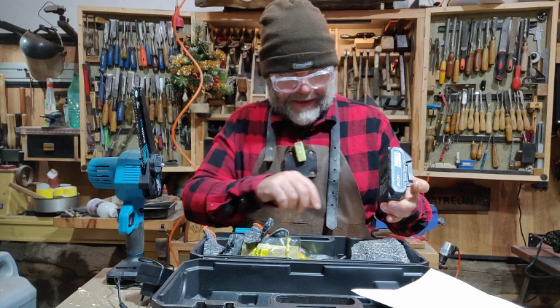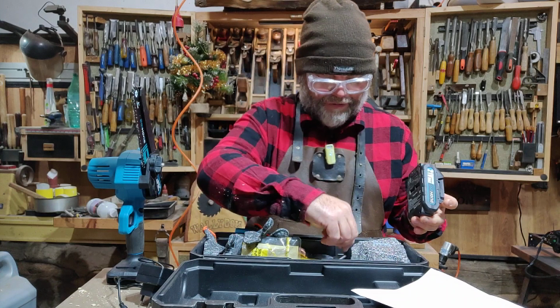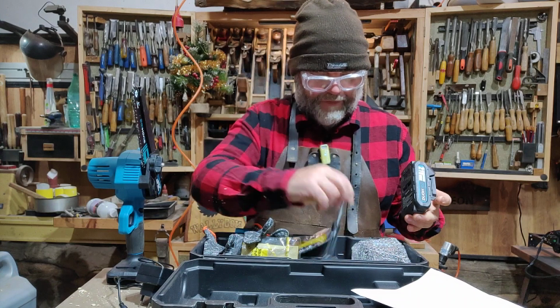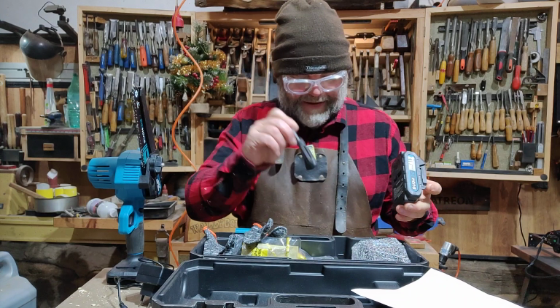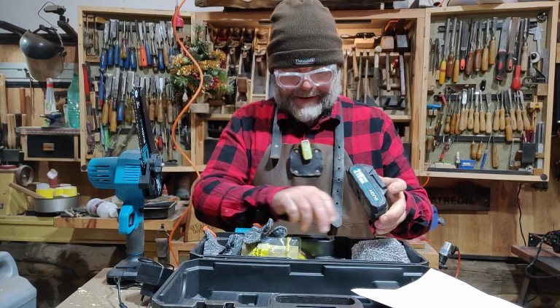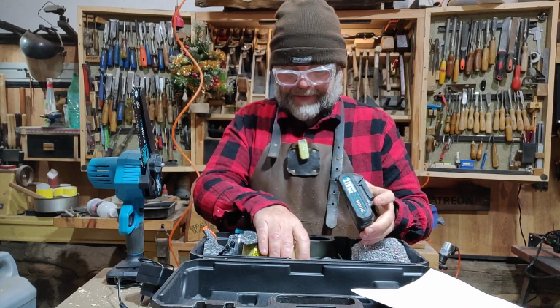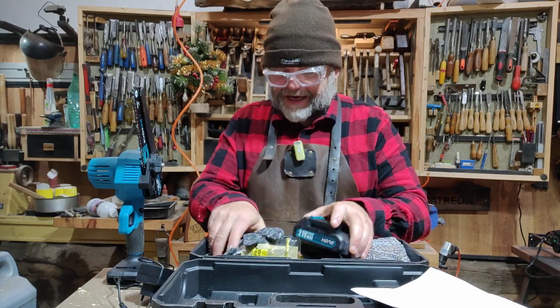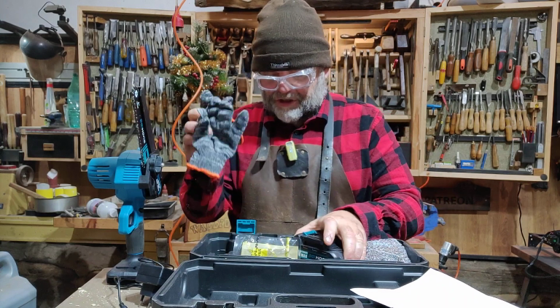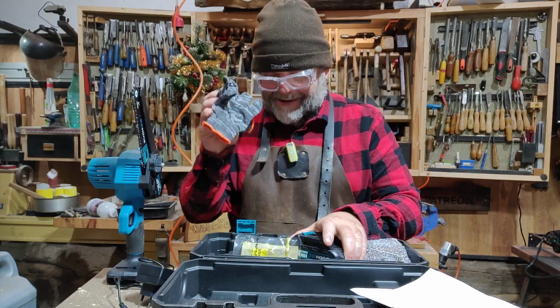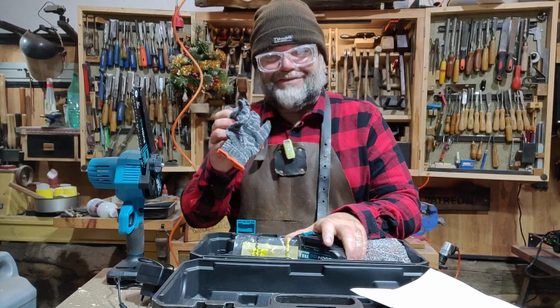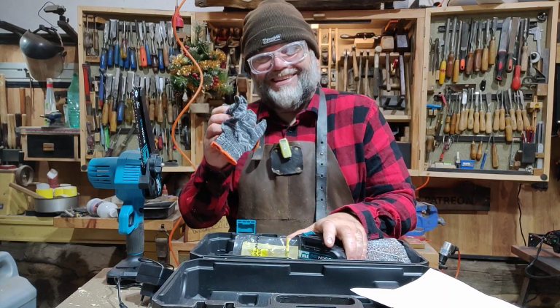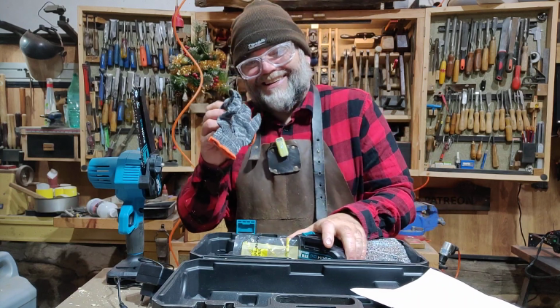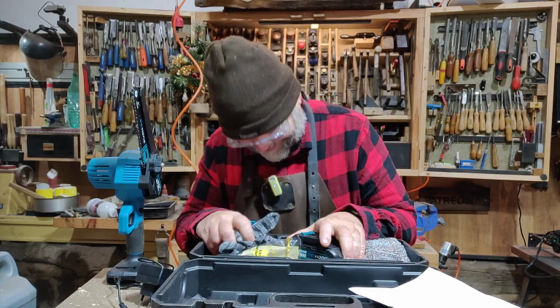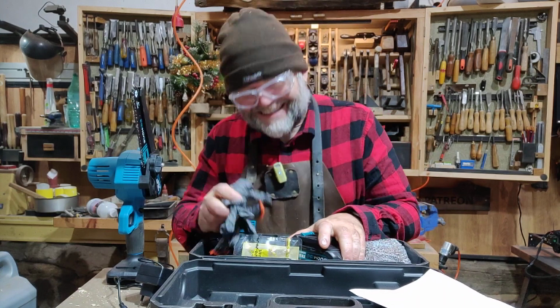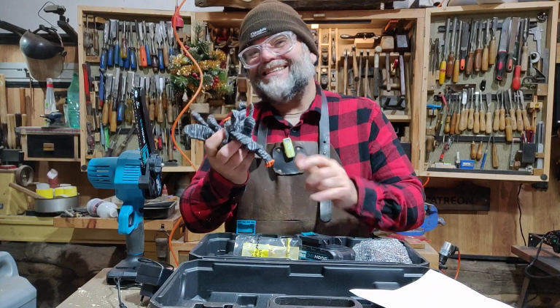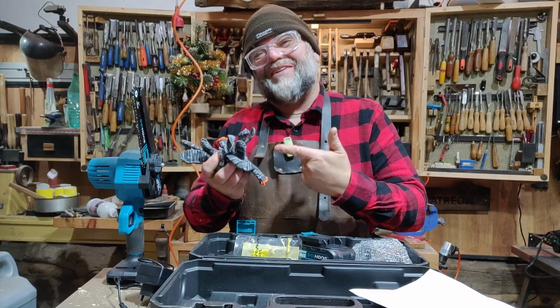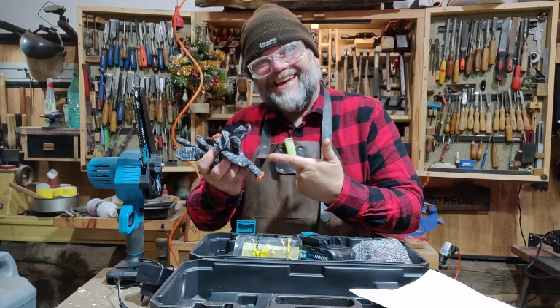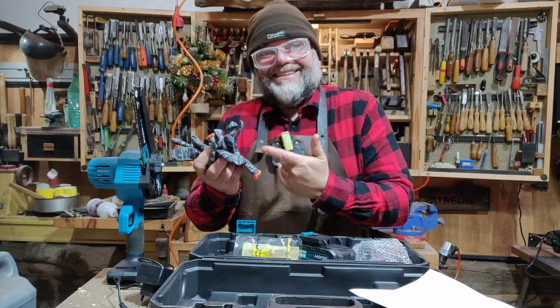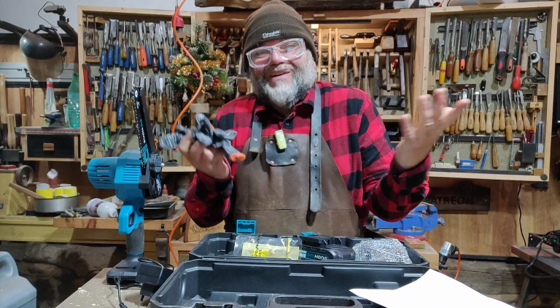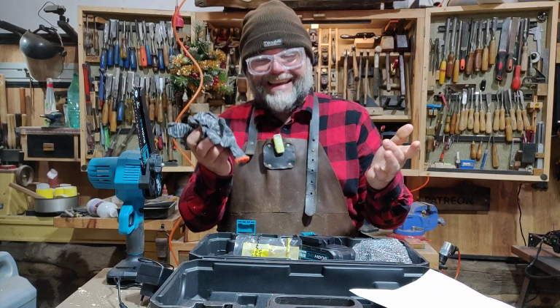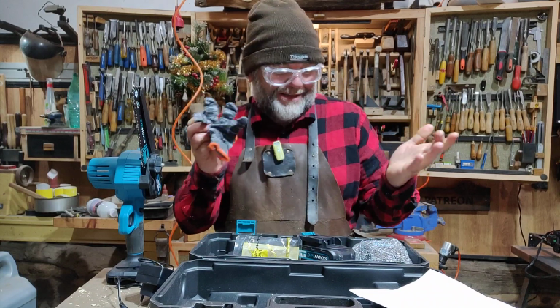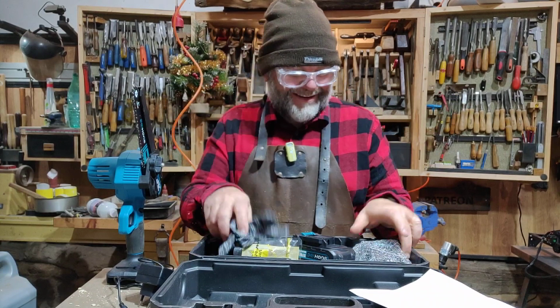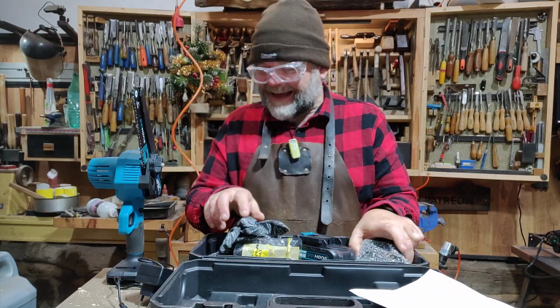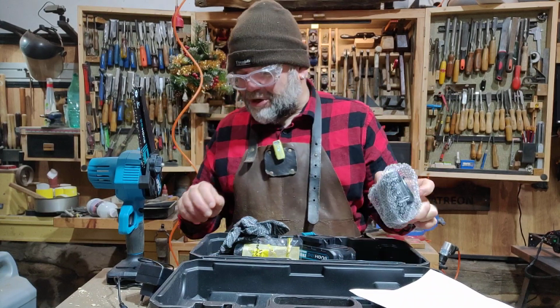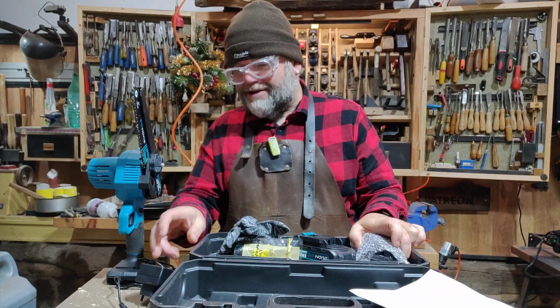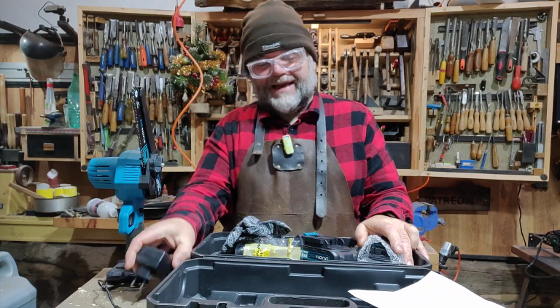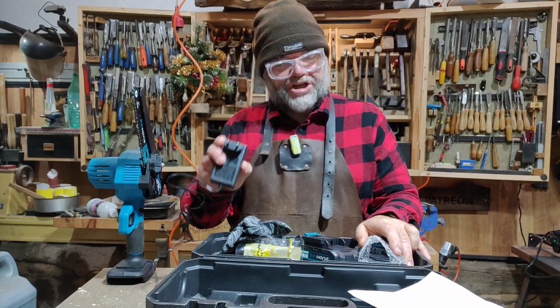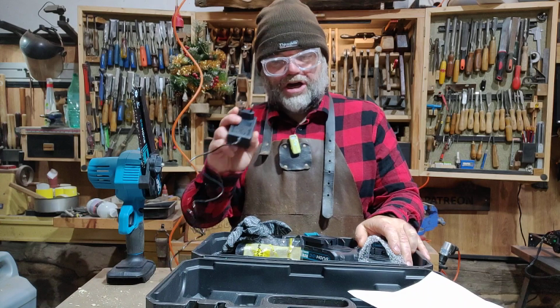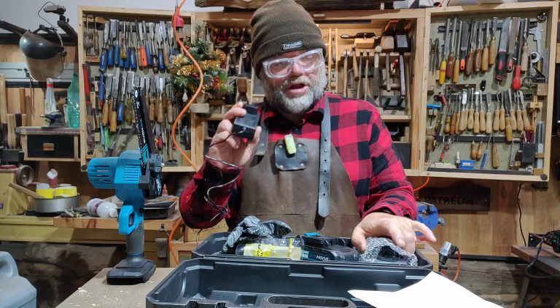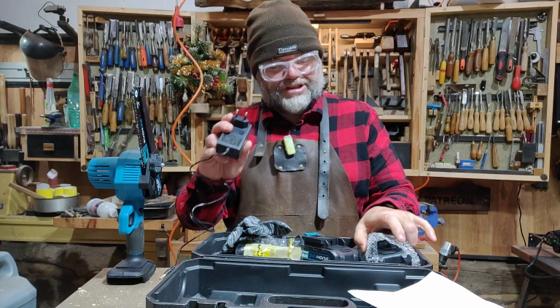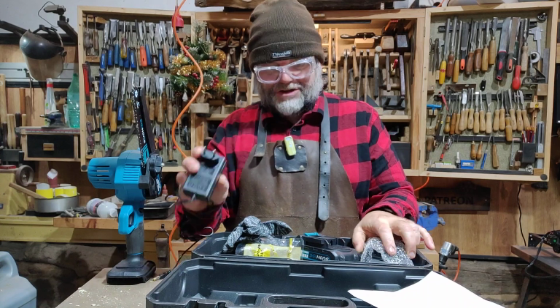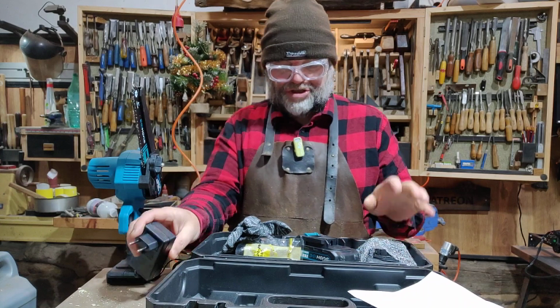You get a screwdriver with it, you get three free chains, you get a pair of gloves, two batteries, and a charger. I would have liked to have seen a fast charger.